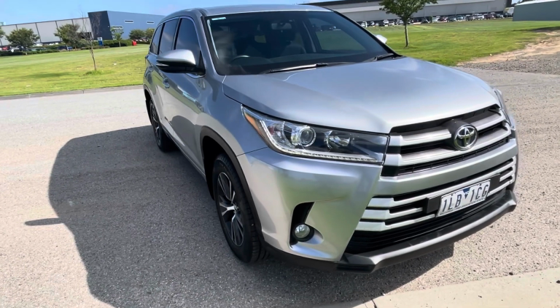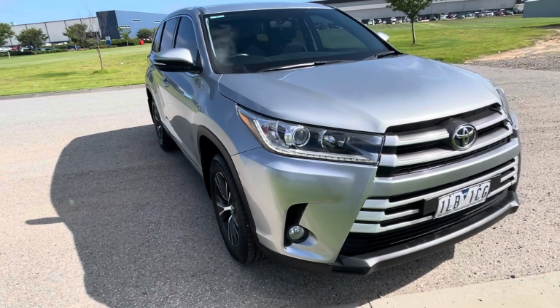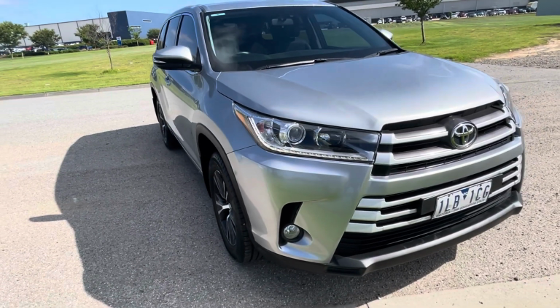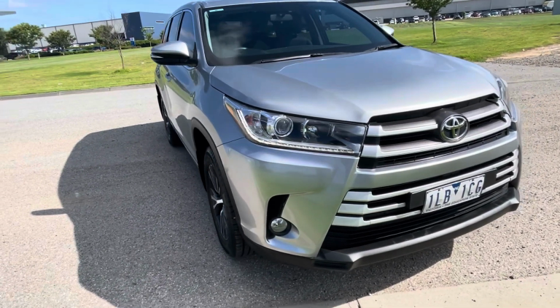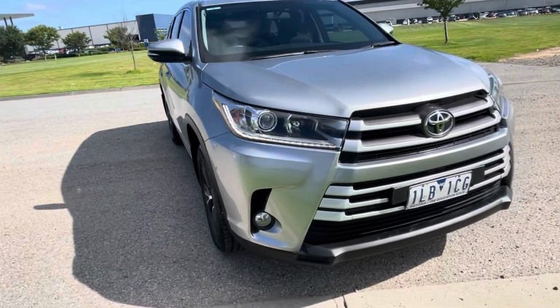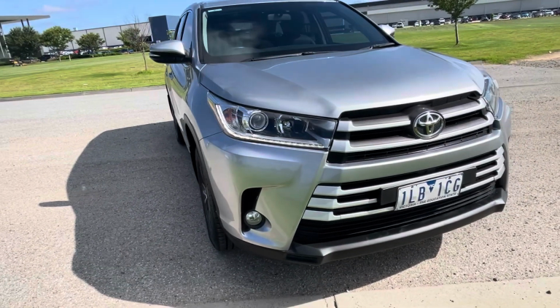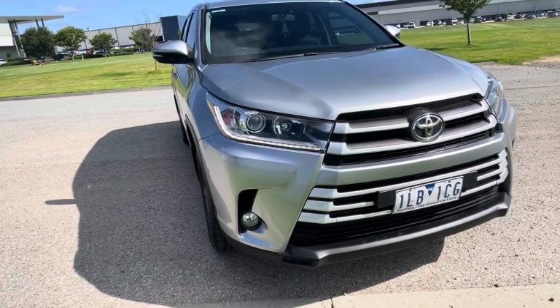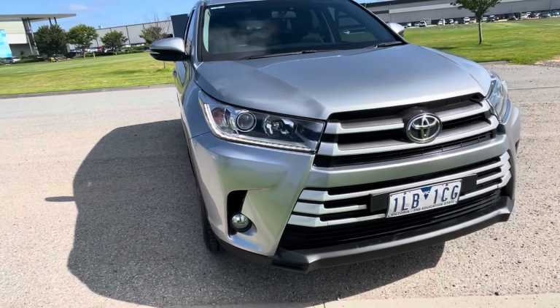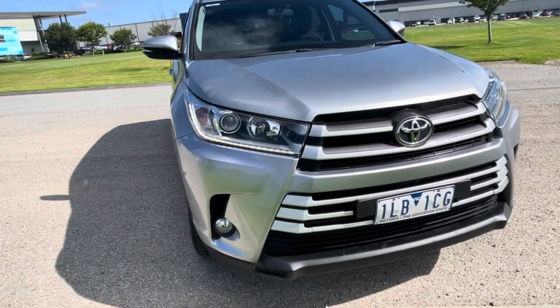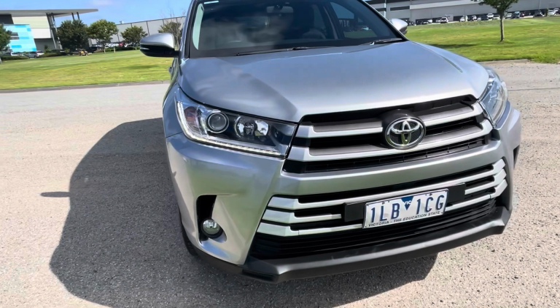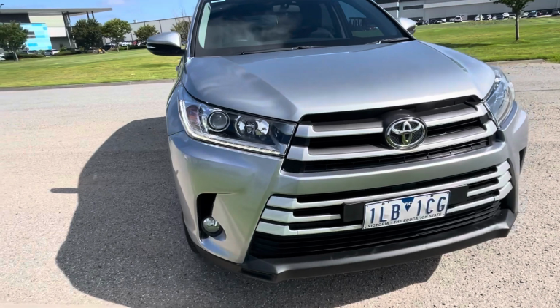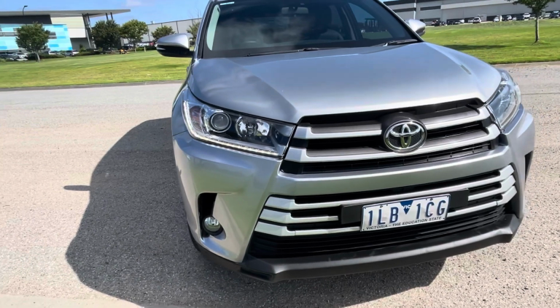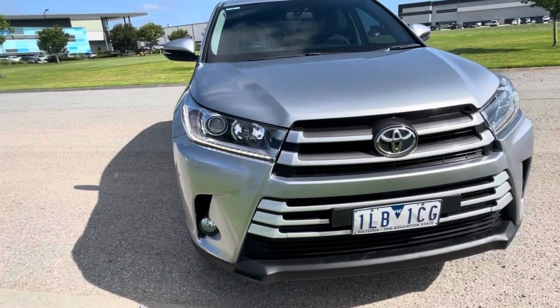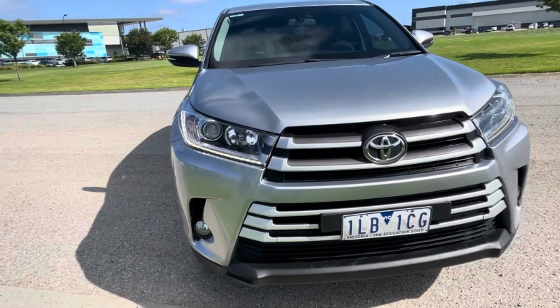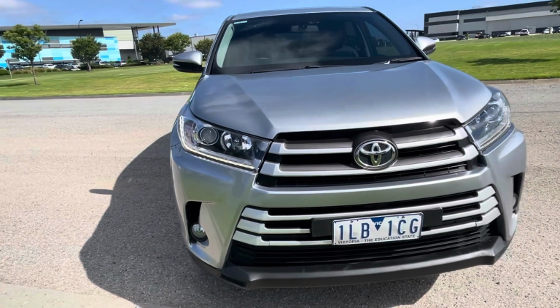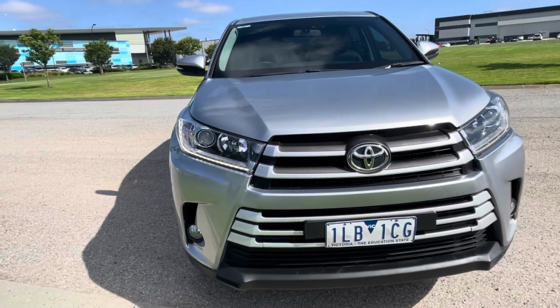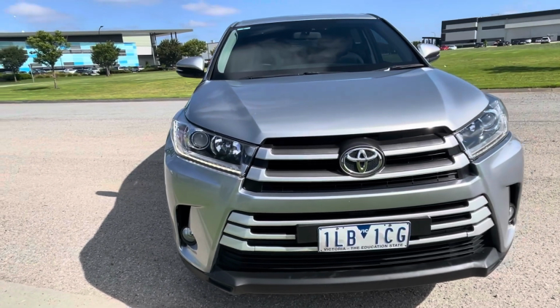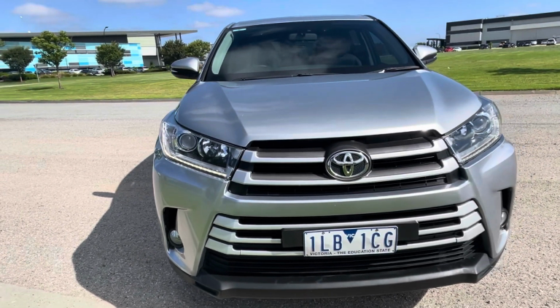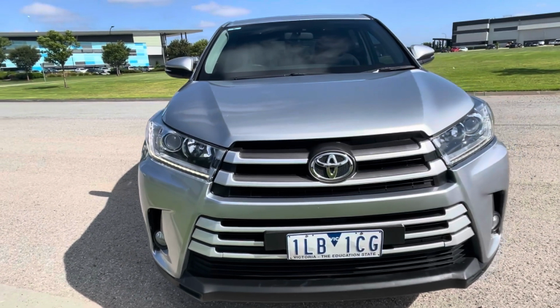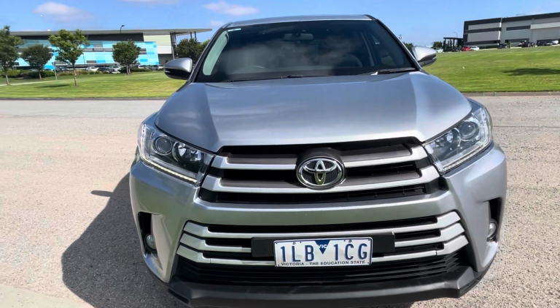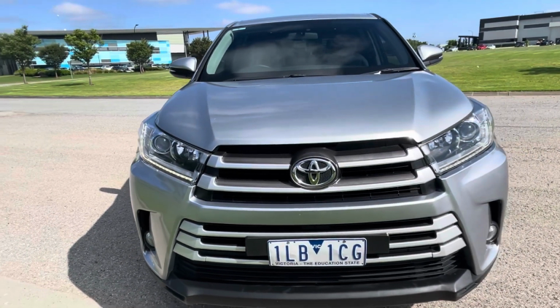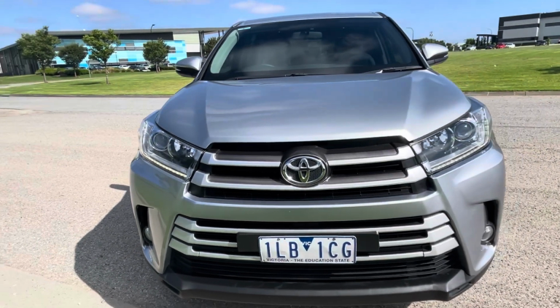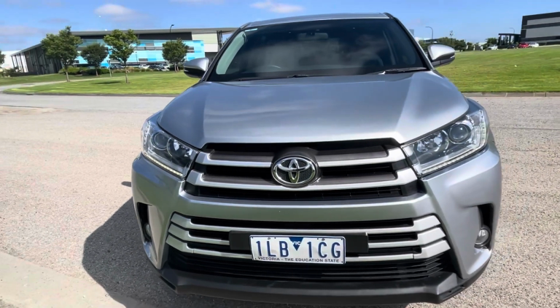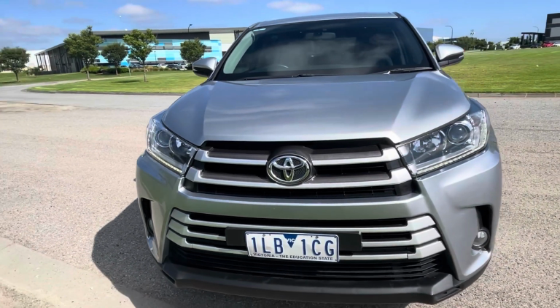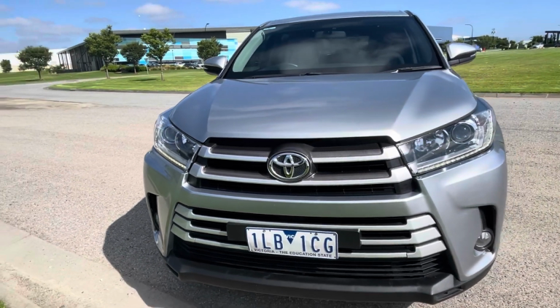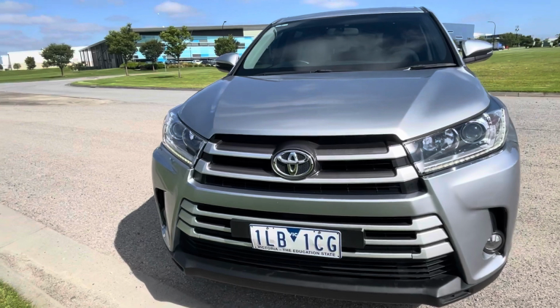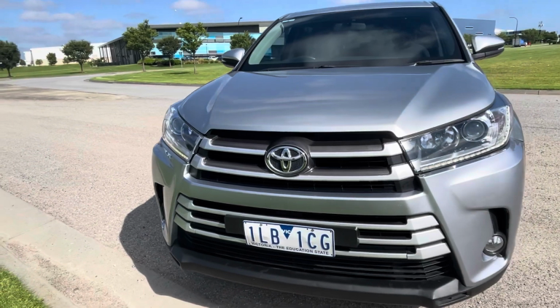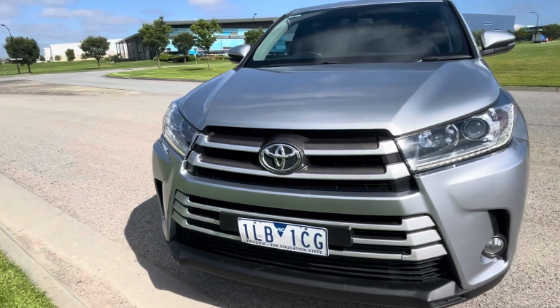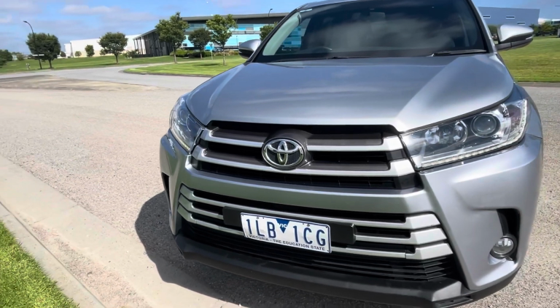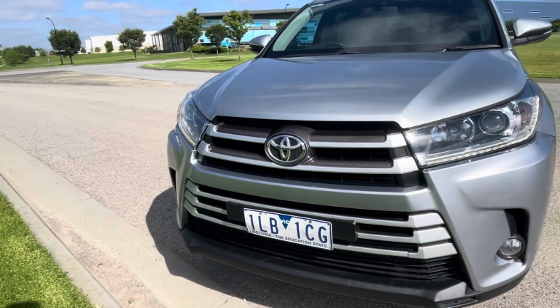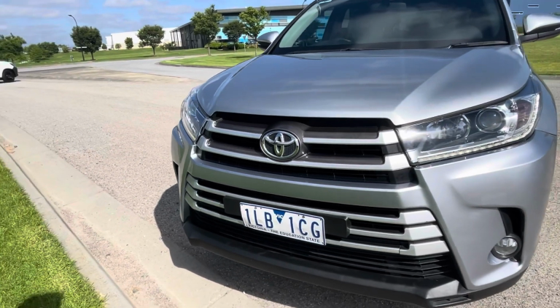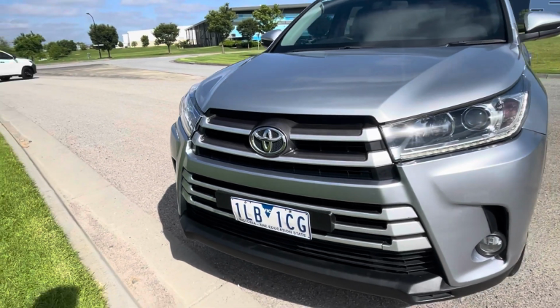Good morning and thank you very much for taking the time to watch another one of our video presentations here at Dealership Direct. Today we're going to be taking you through our 2017 Toyota Kluger.